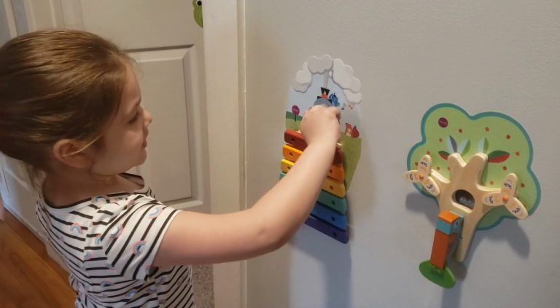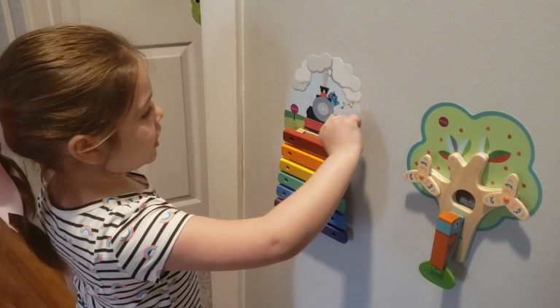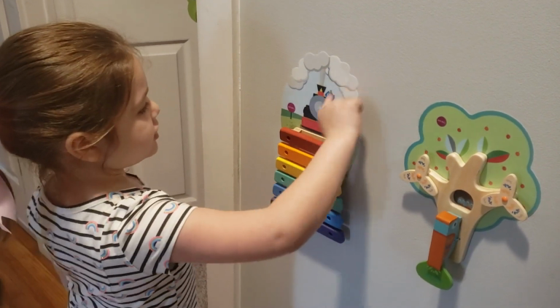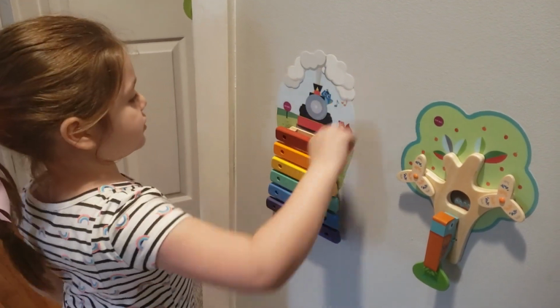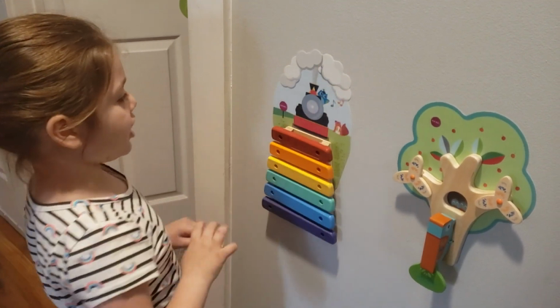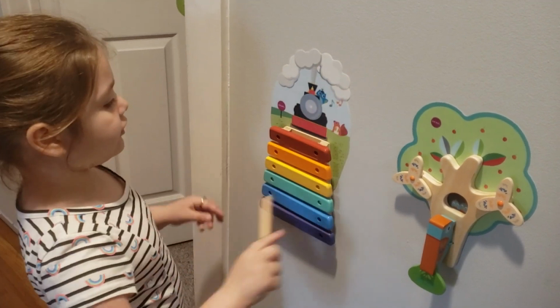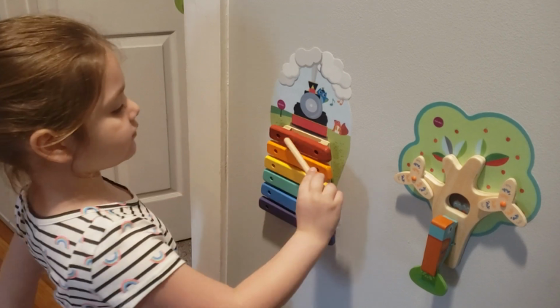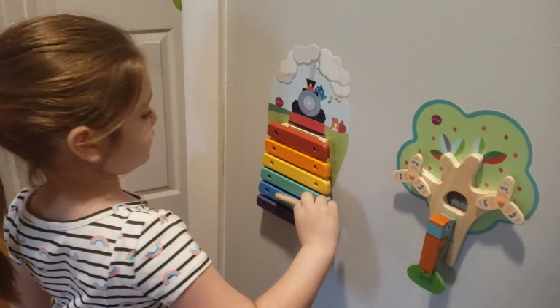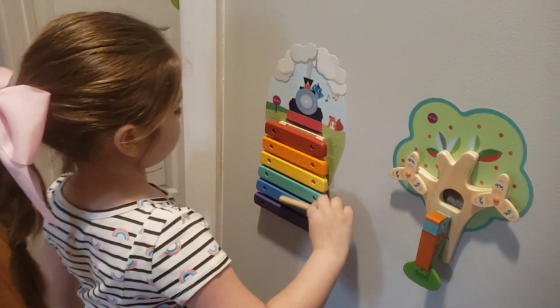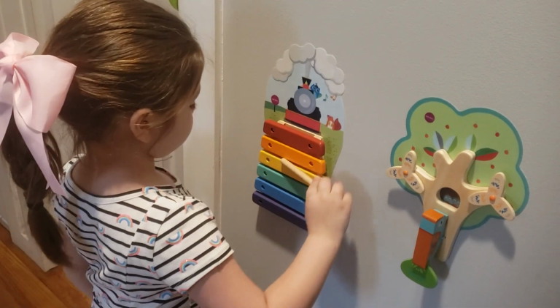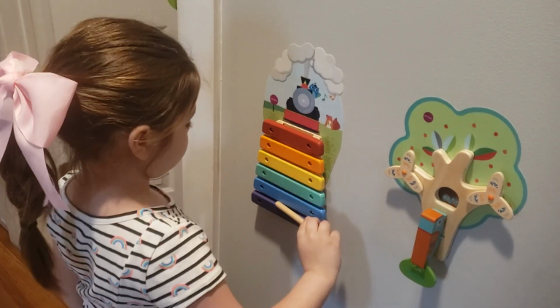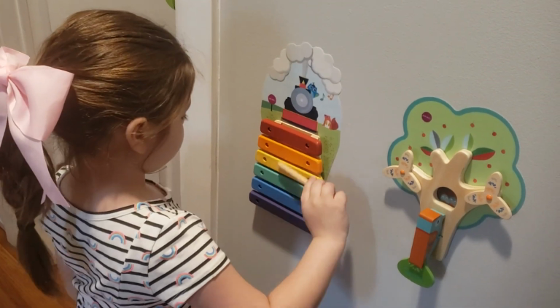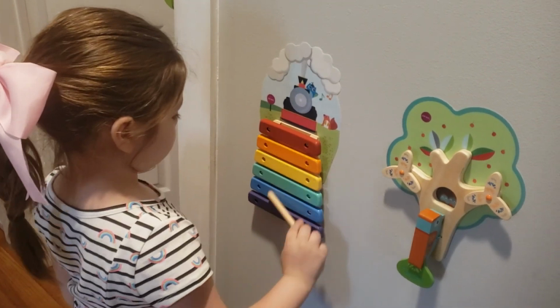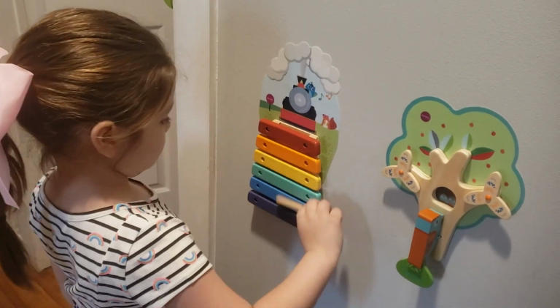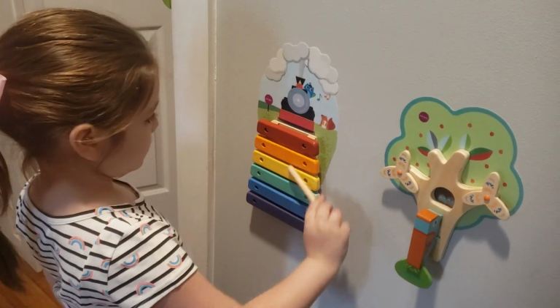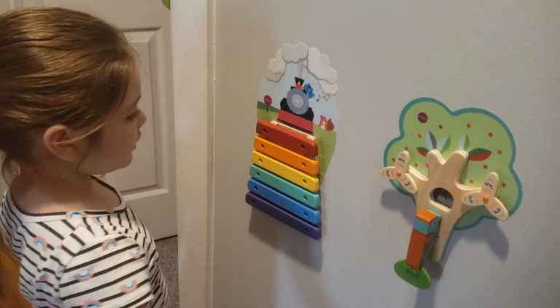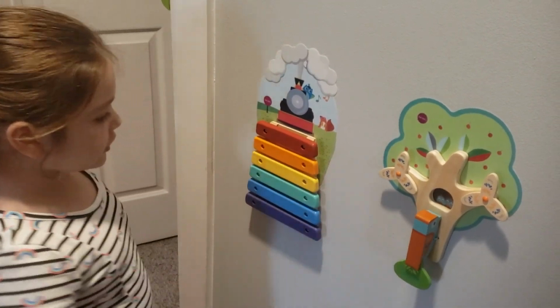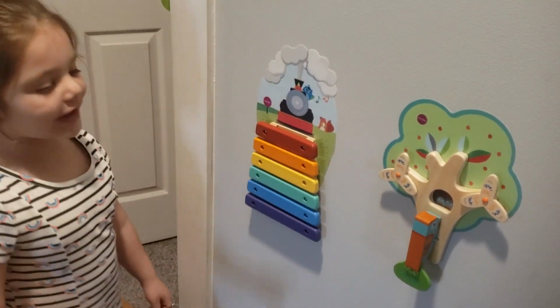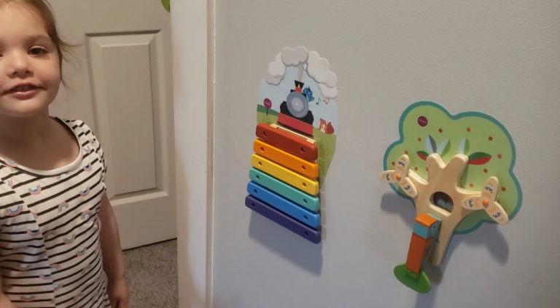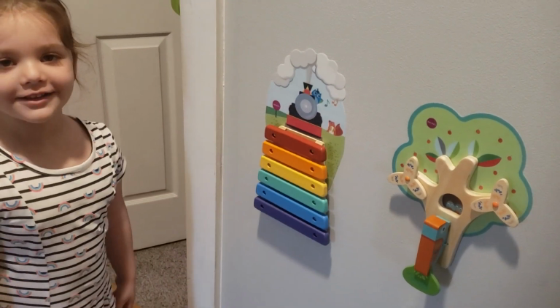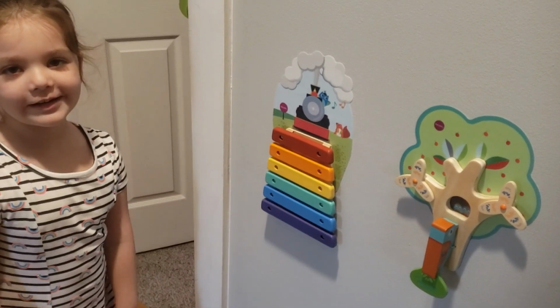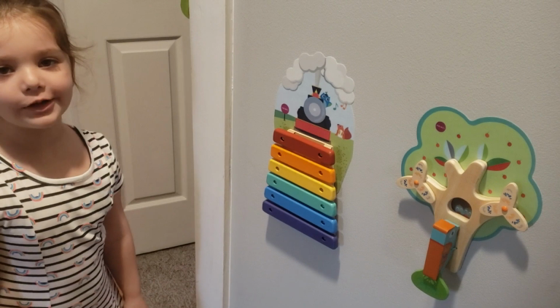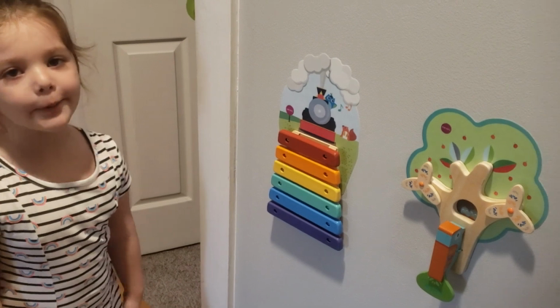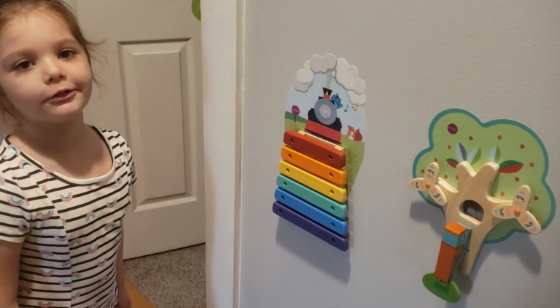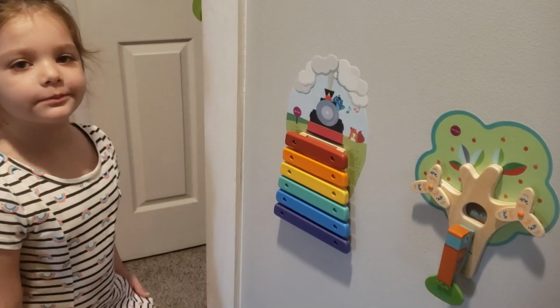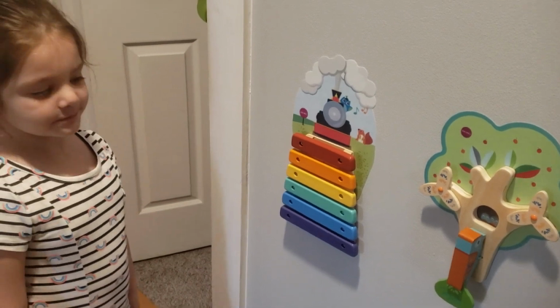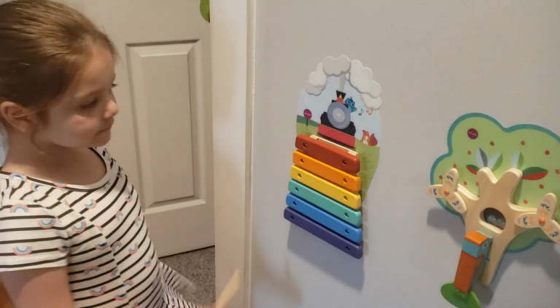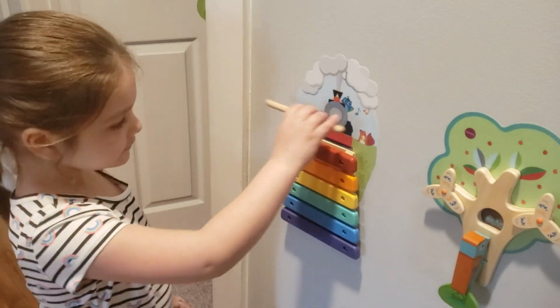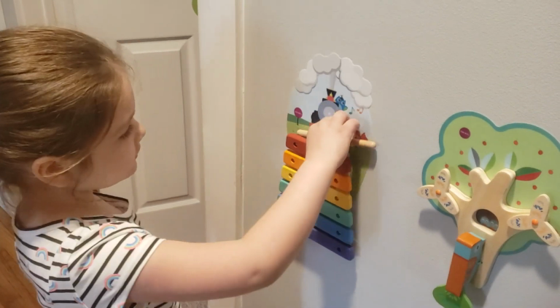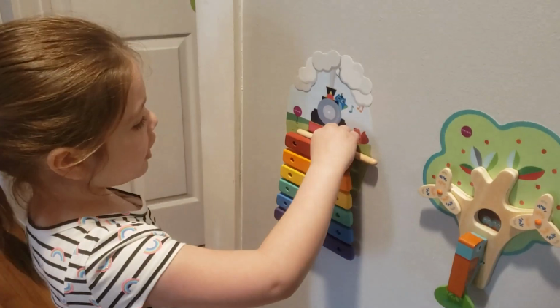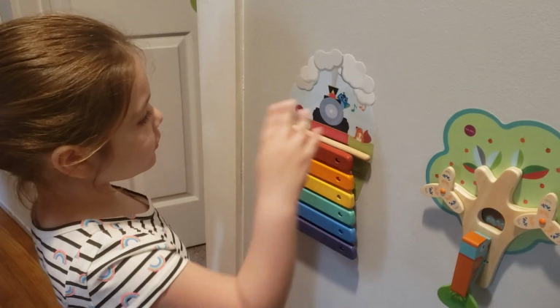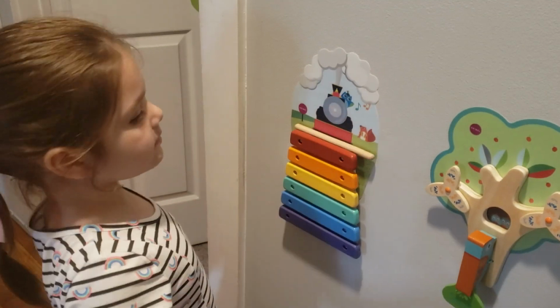And it's on a choo-choo train. There's red, orange, yellow, green, blue, purple. And that's the colors of what? The rainbow!